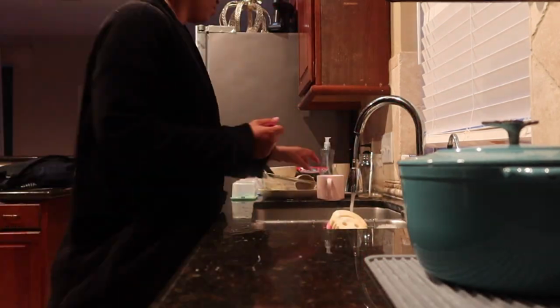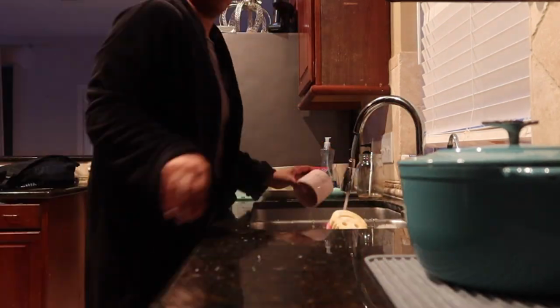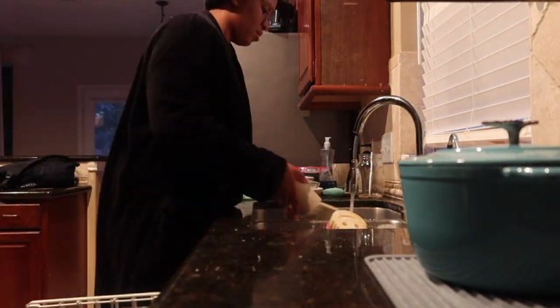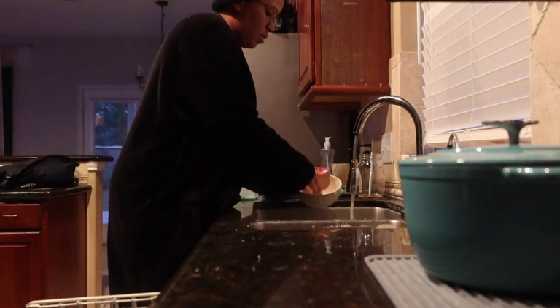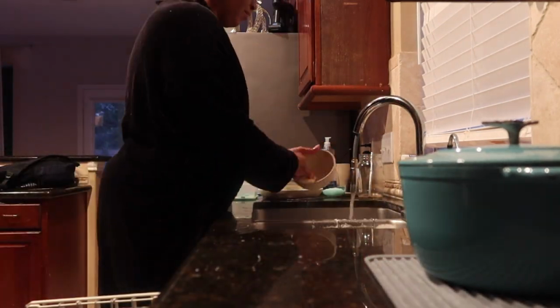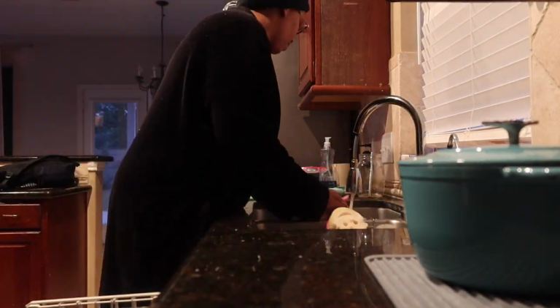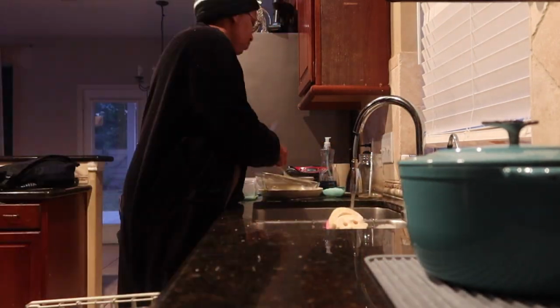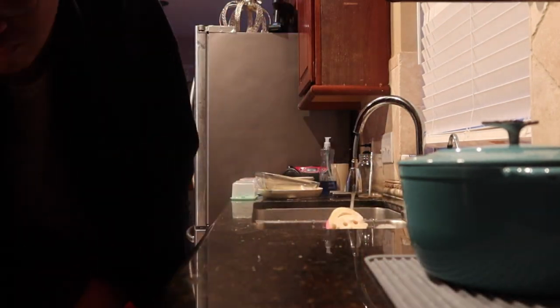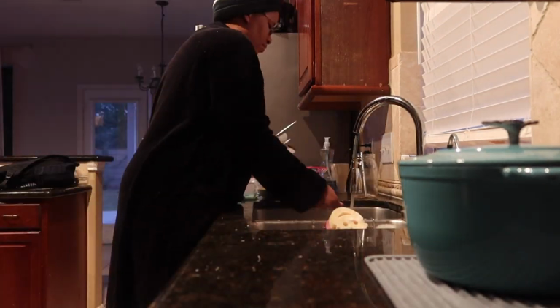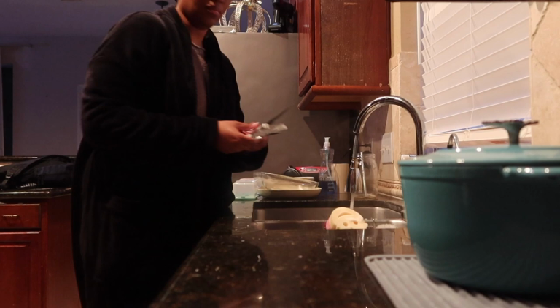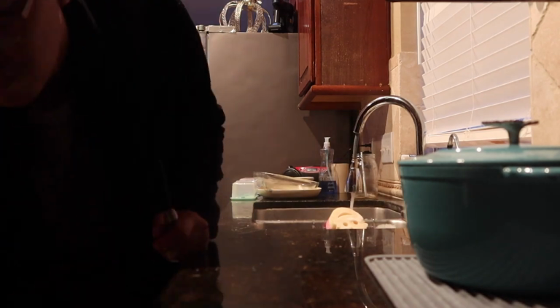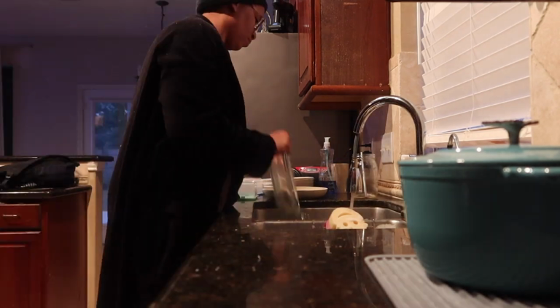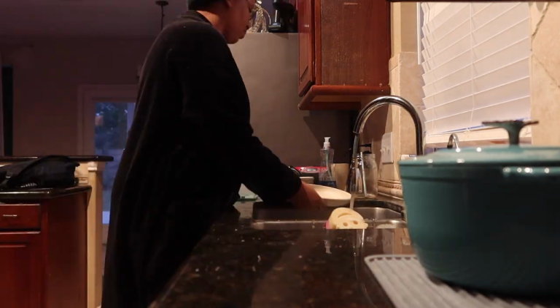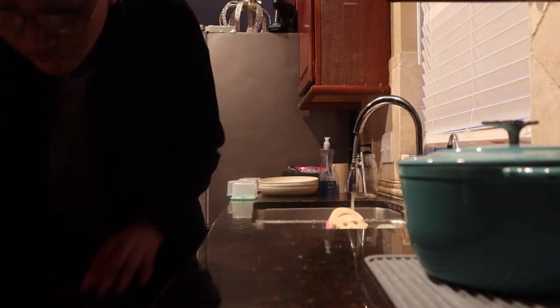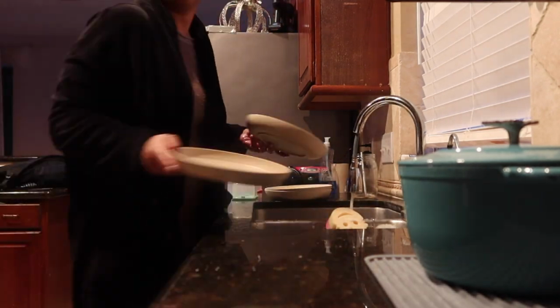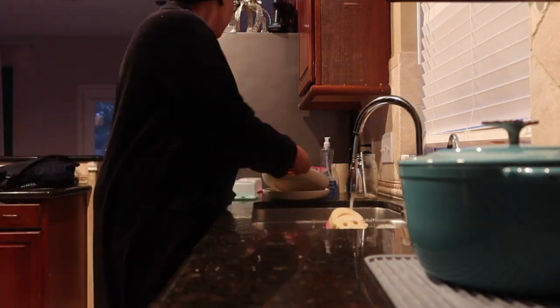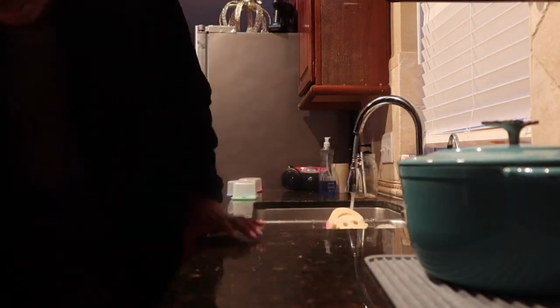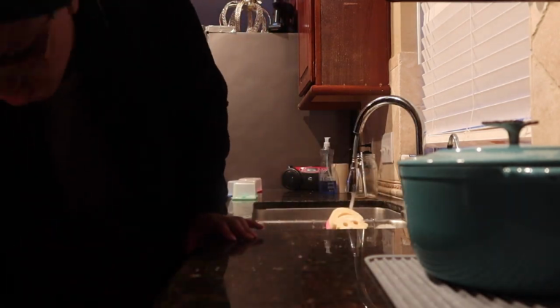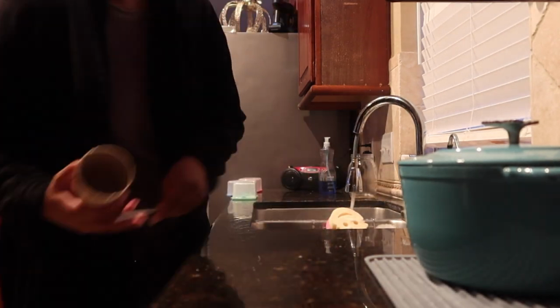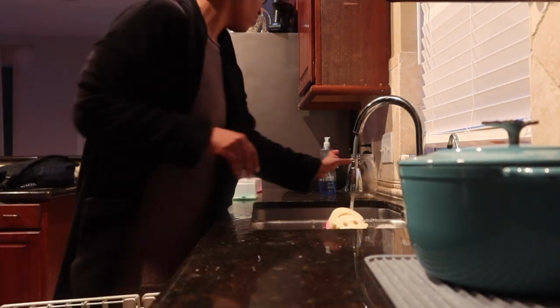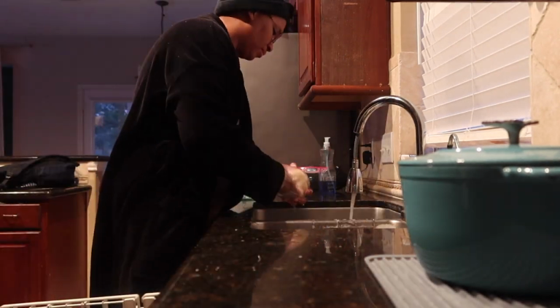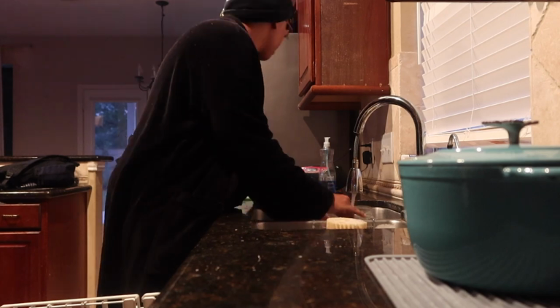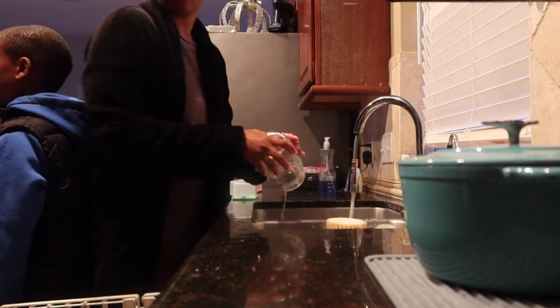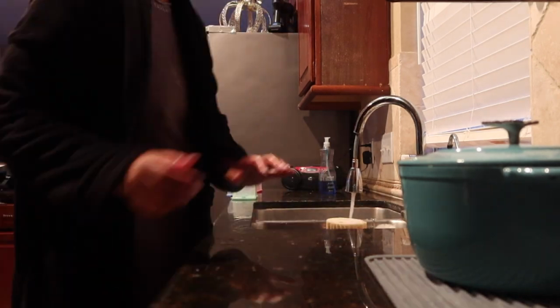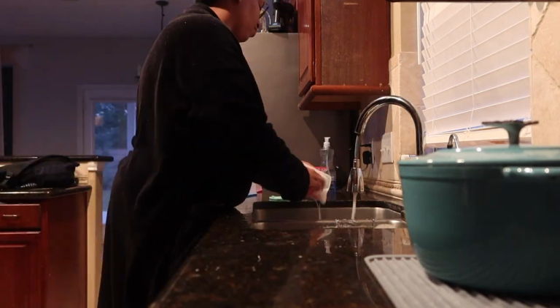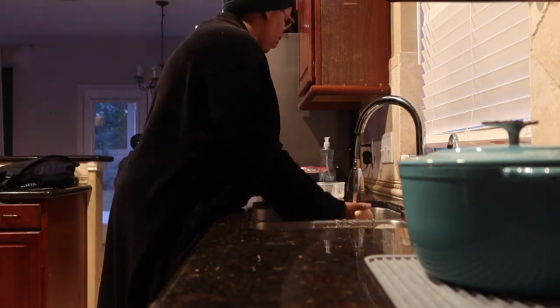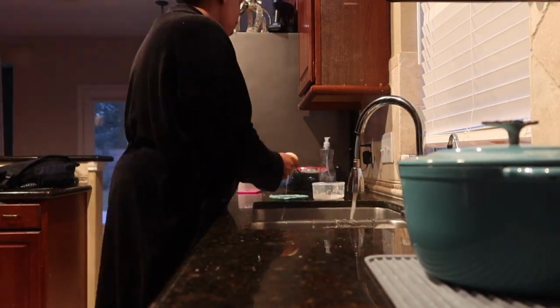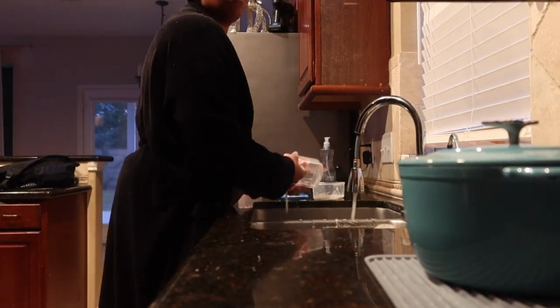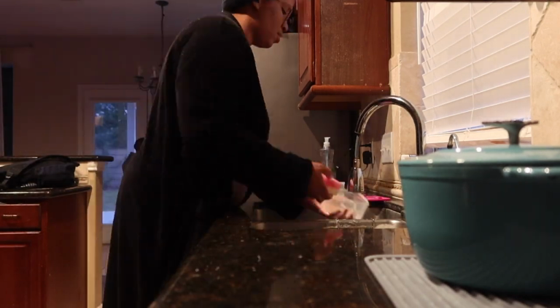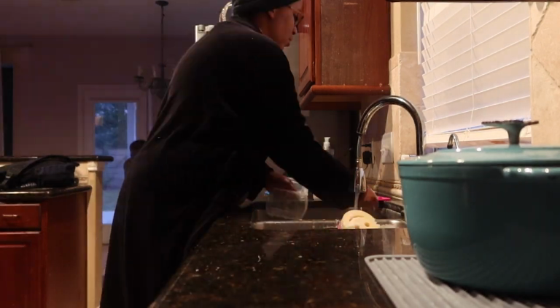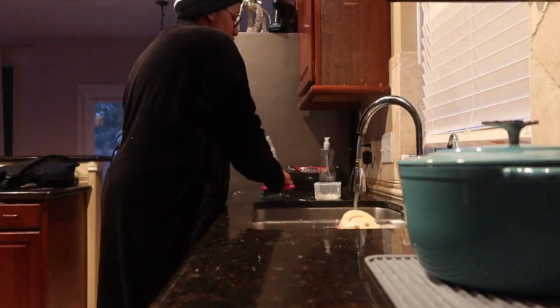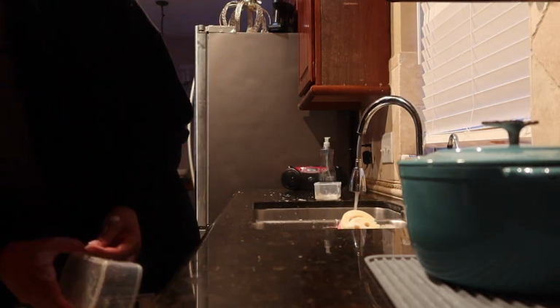I know you guys are tired of hearing me say the same thing over and over again, but you know what it is — dishes, laundry, hot spots. Most of the time I can't get my morning routine complete because I don't have this much time left over, but it doesn't stop me from giving it a try.